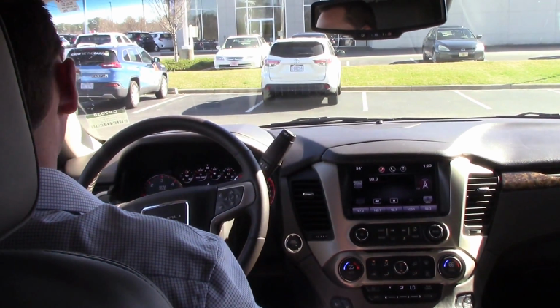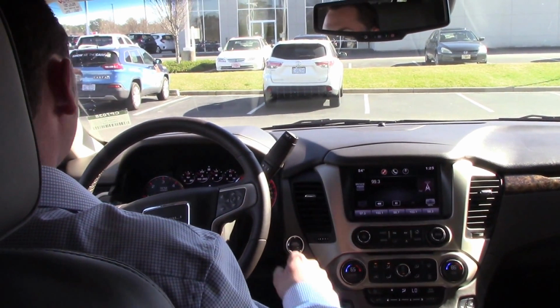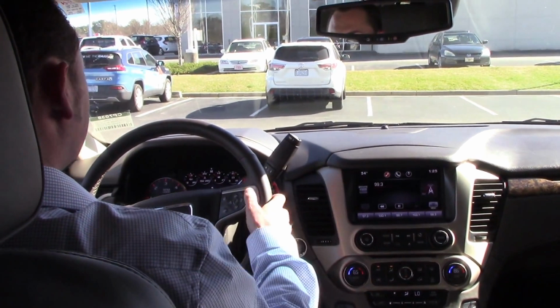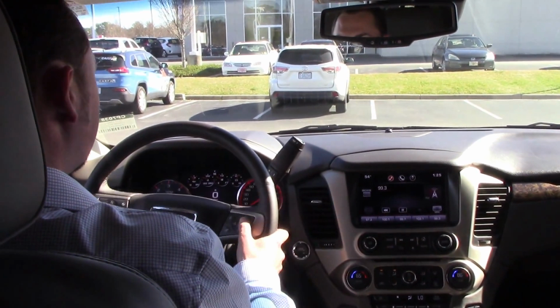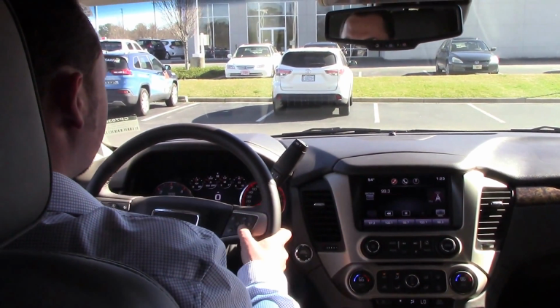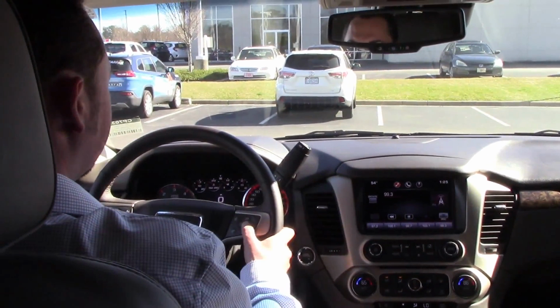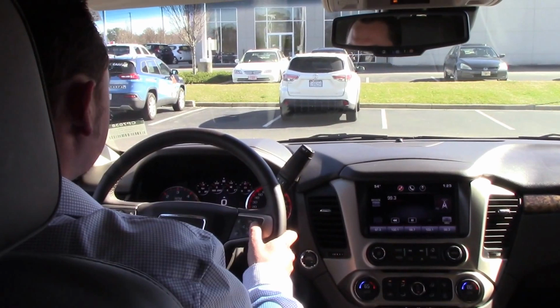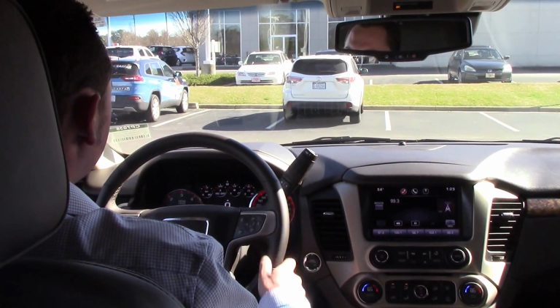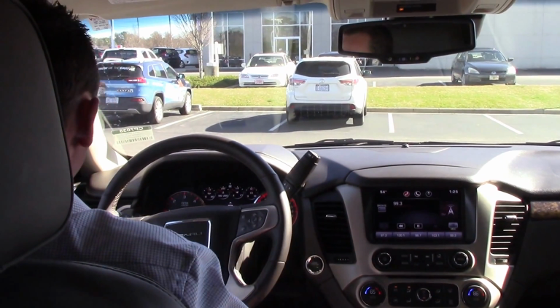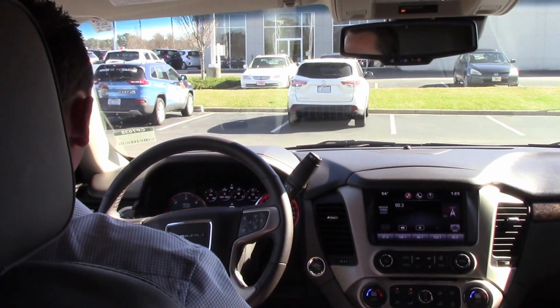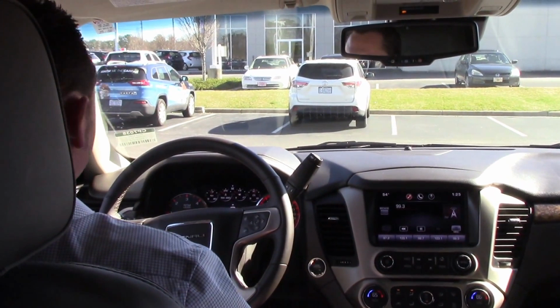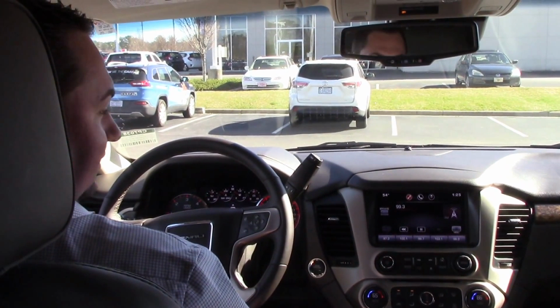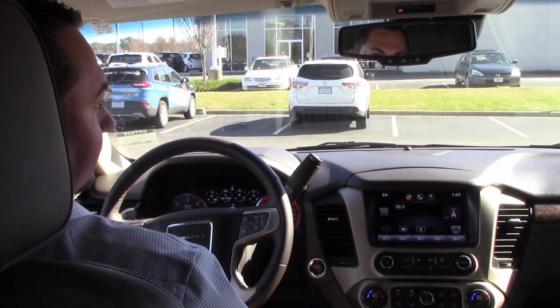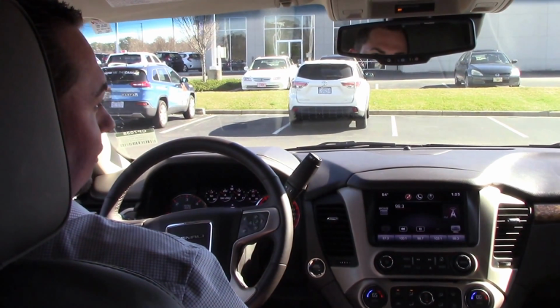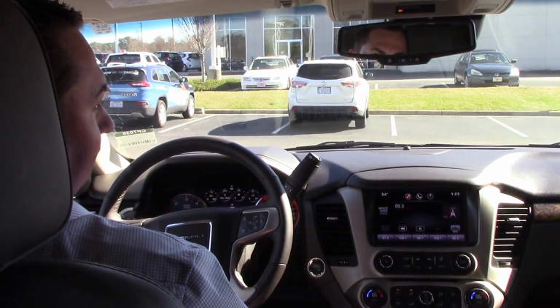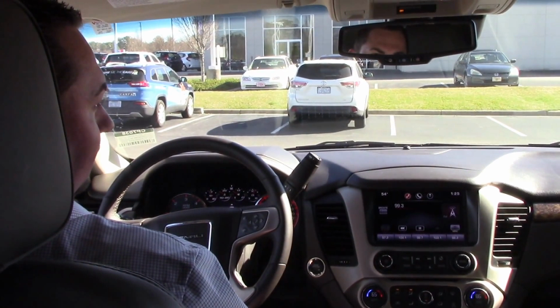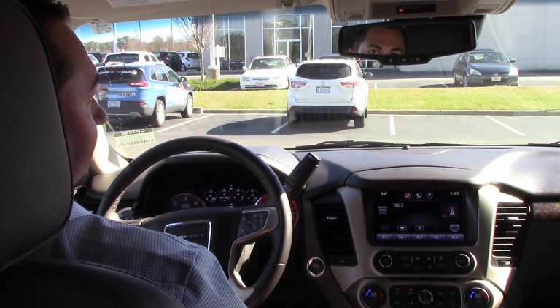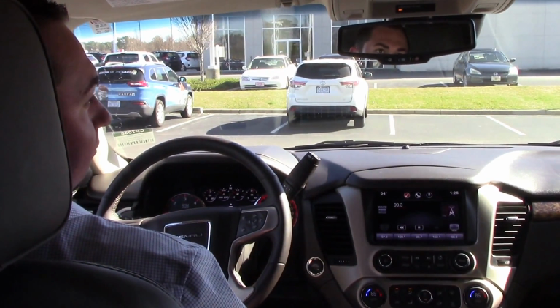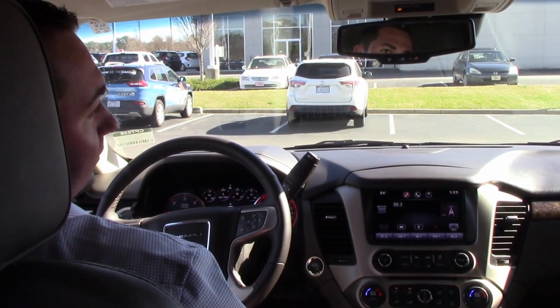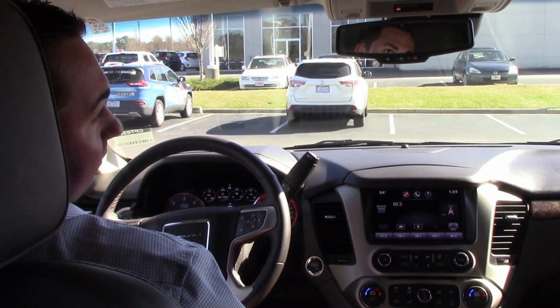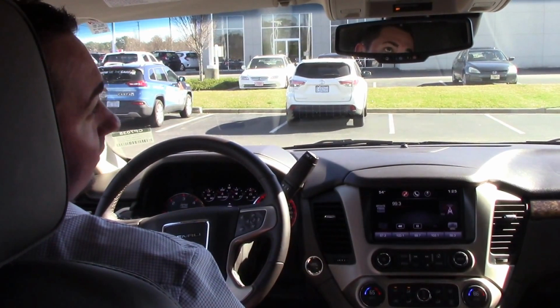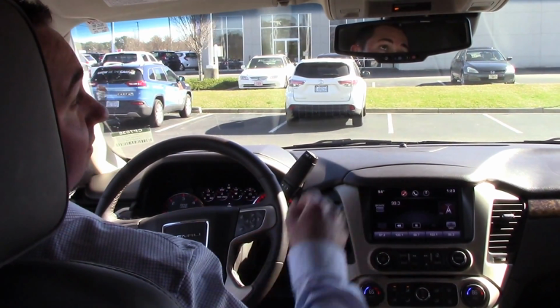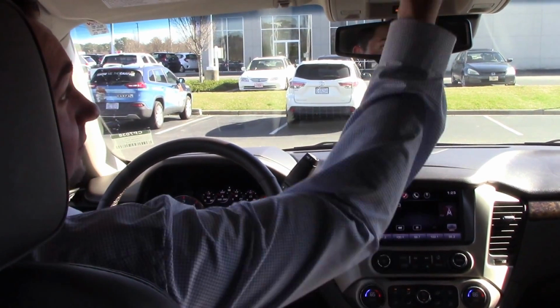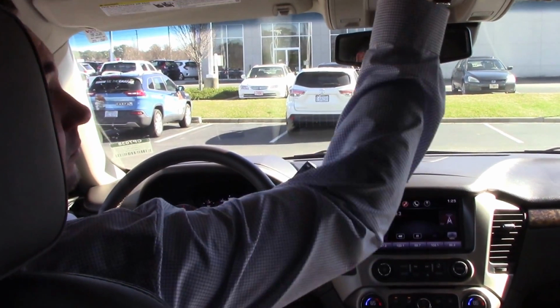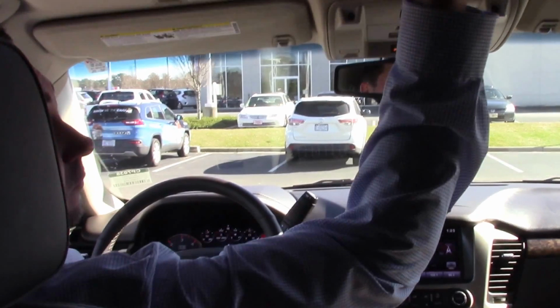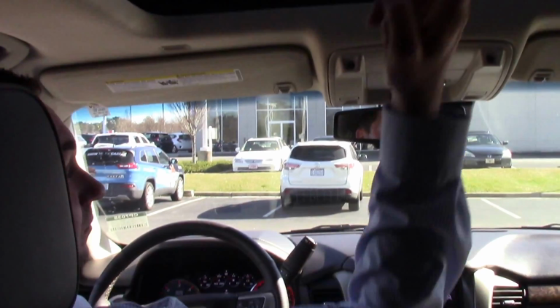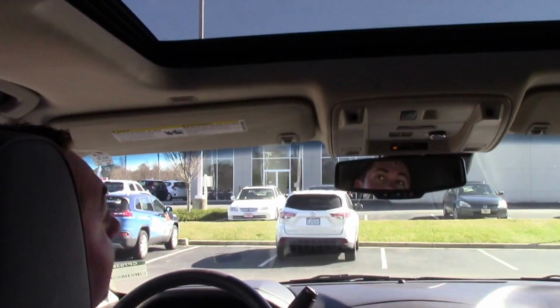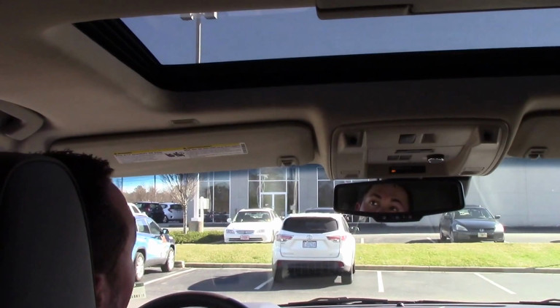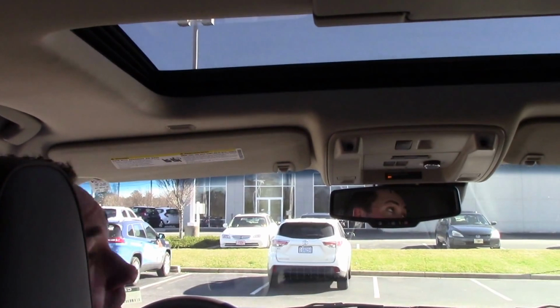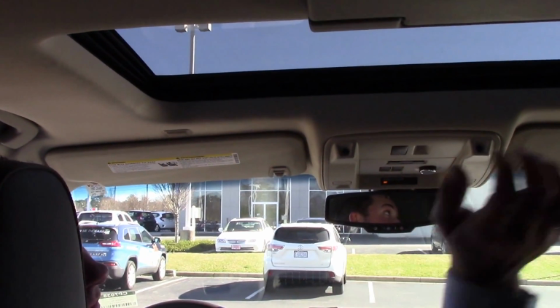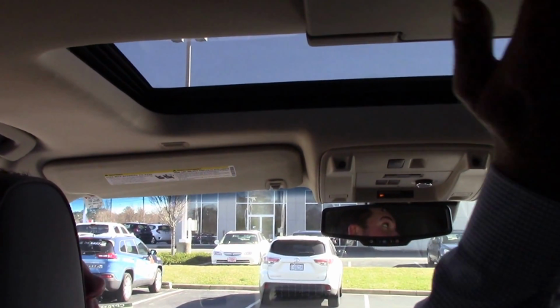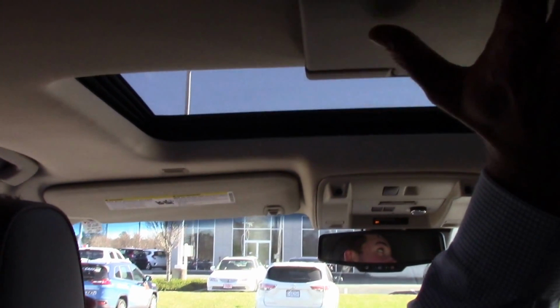All your controls are up here on the steering wheel. This is a two-wheel drive vehicle. It does have a sunroof and a DVD player.